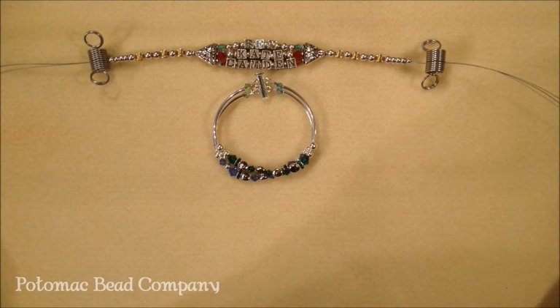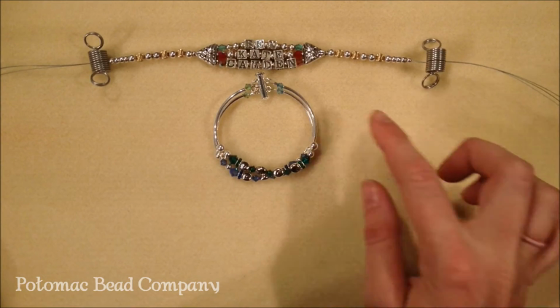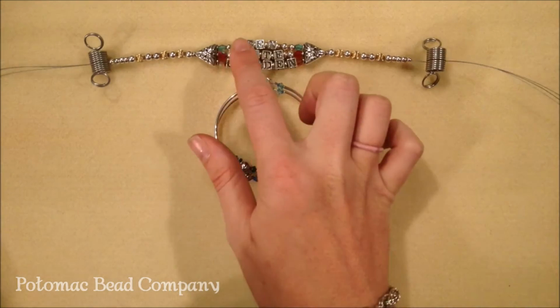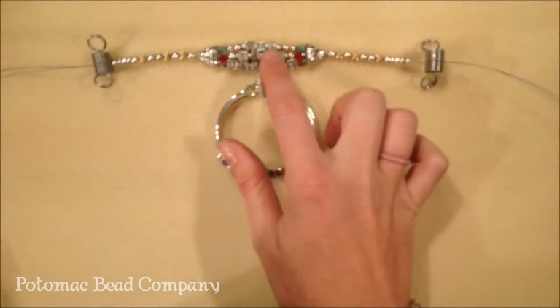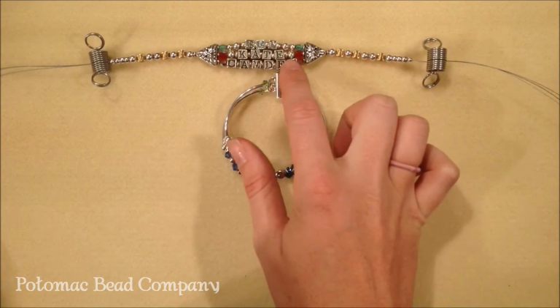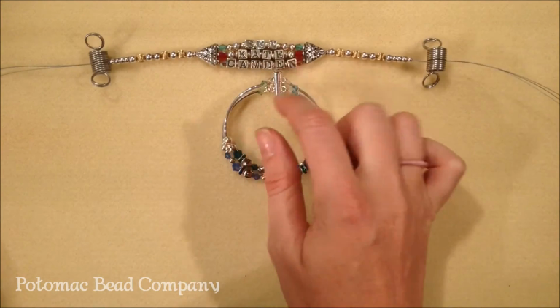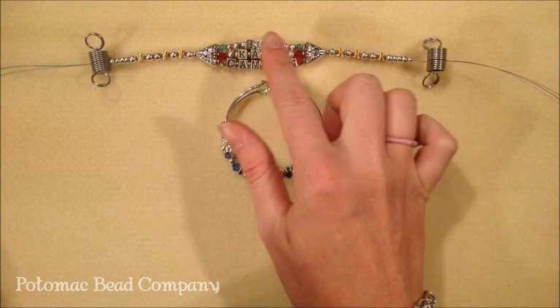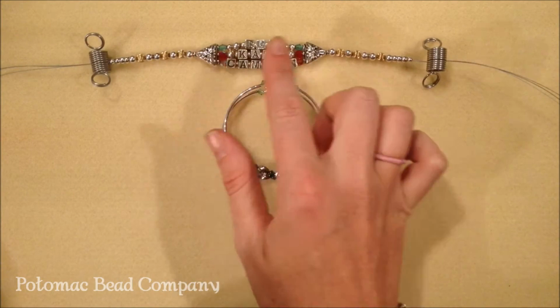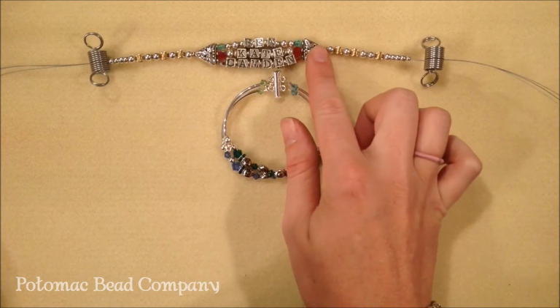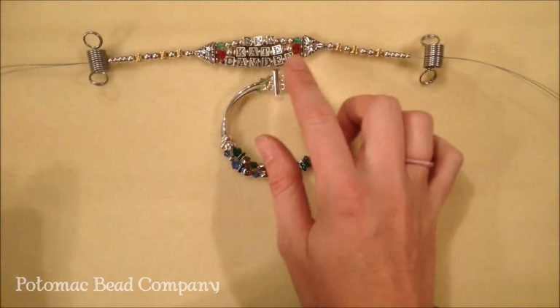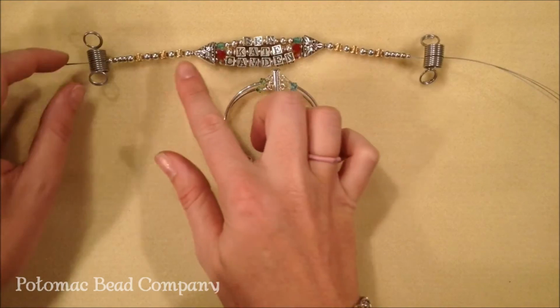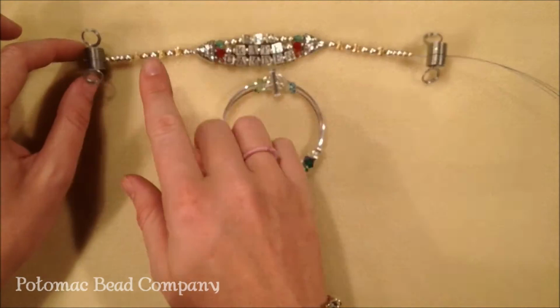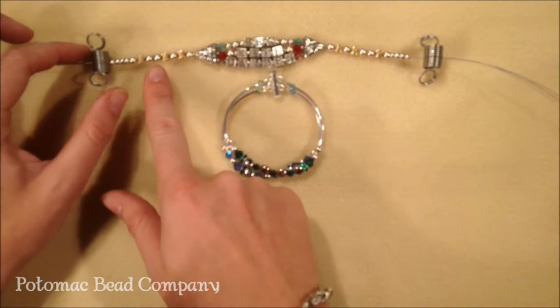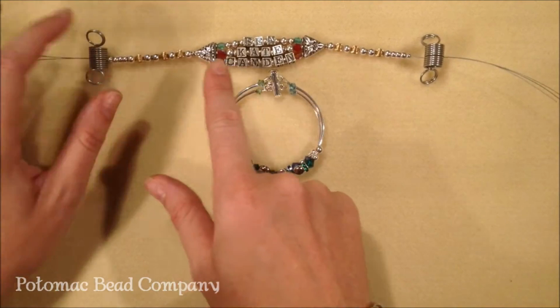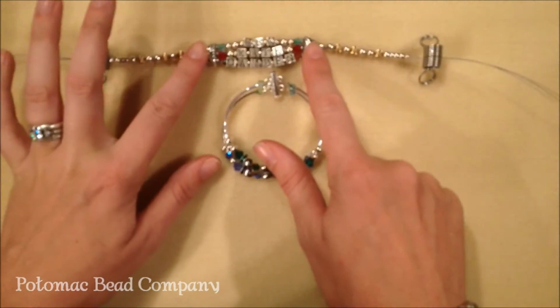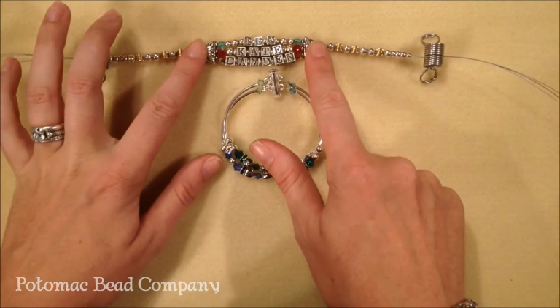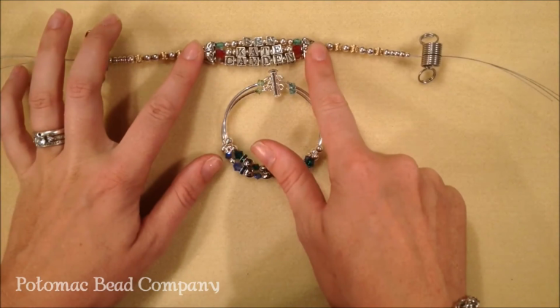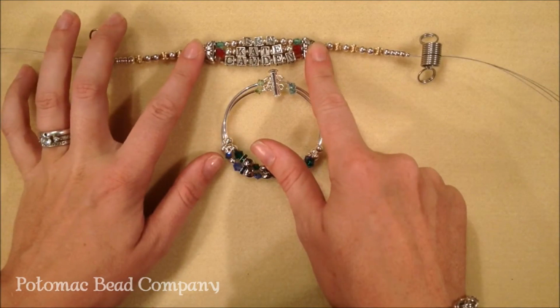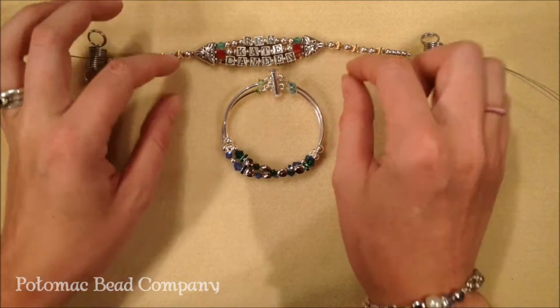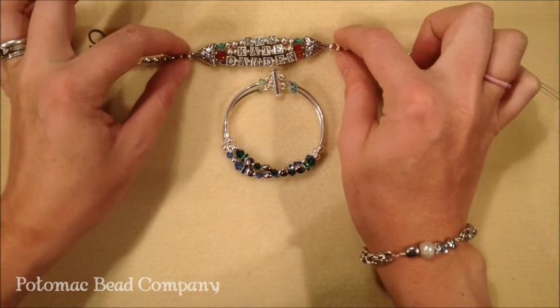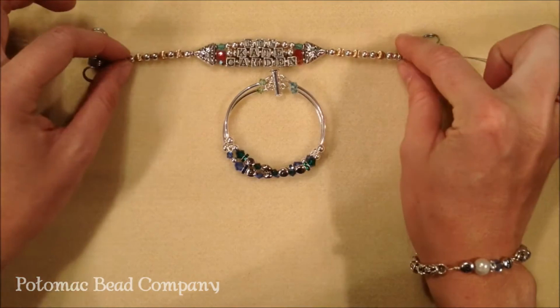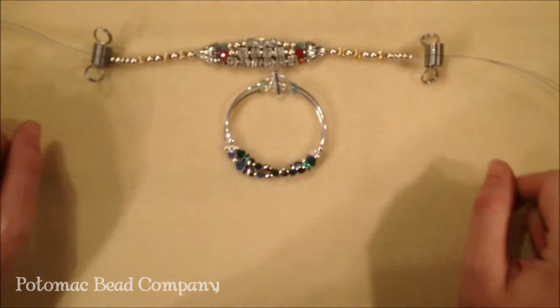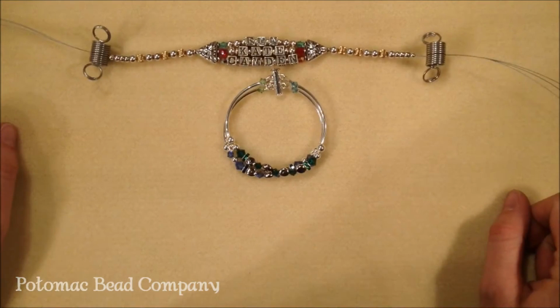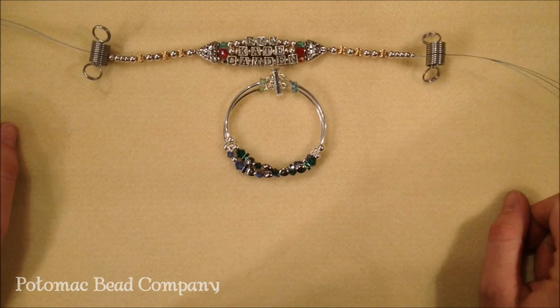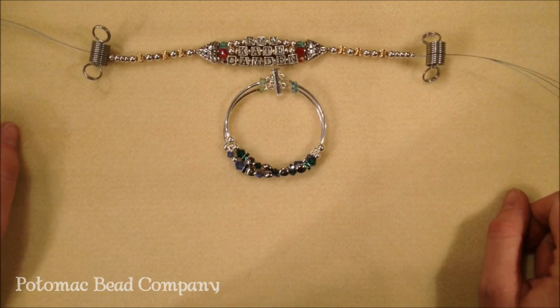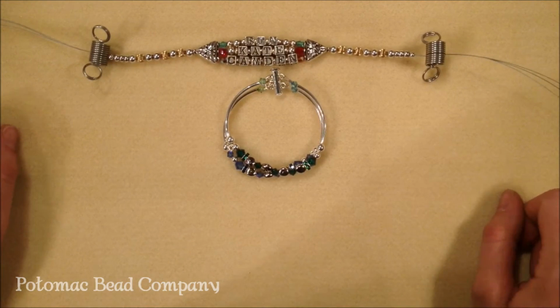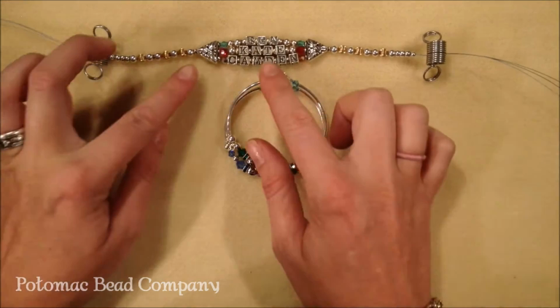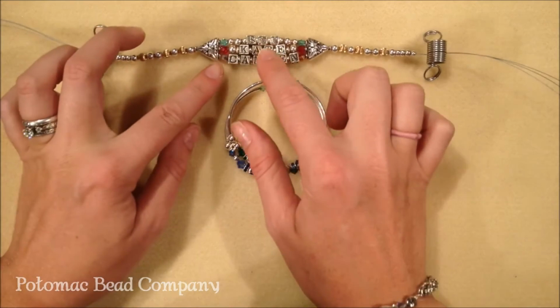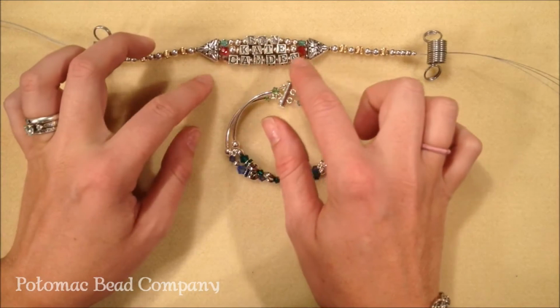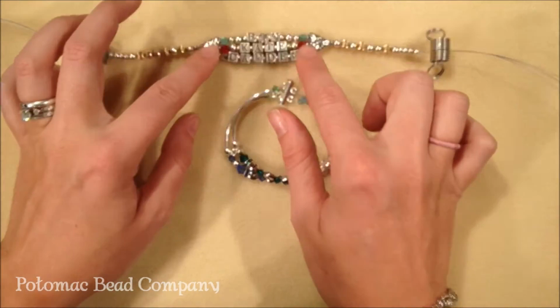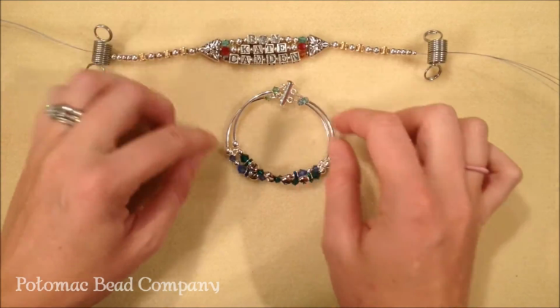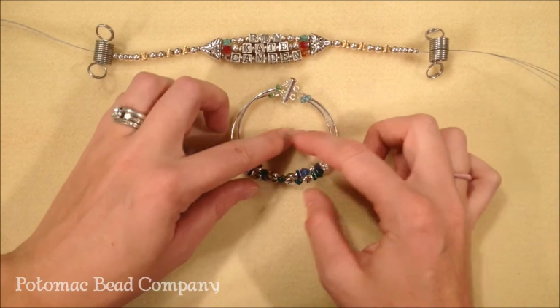The mother's bracelet traditionally has the name of each child as well as birth stones that go with it. Here's the one that we've been working on — it goes from three strands for three names into one strand, so it's a little bit more comfortable to wear on the wrist. It has the names and then their birth stones on the sides.